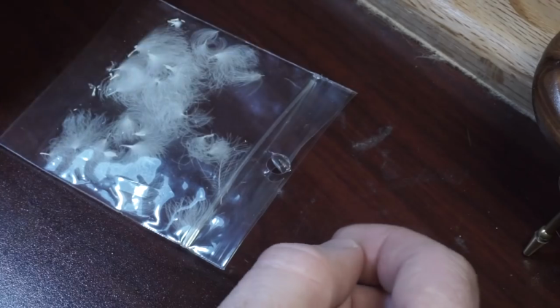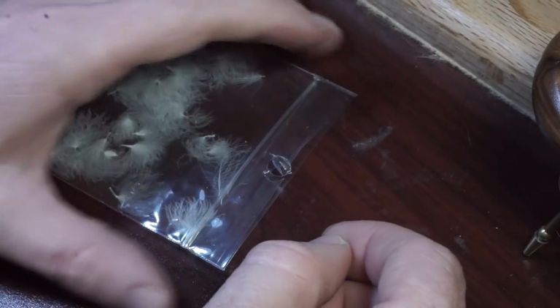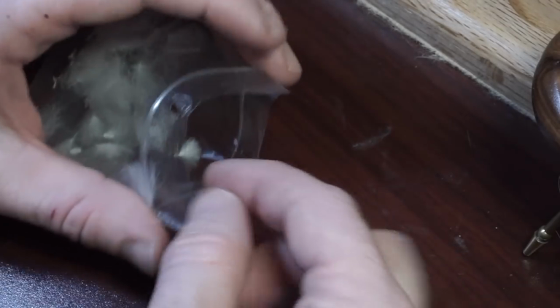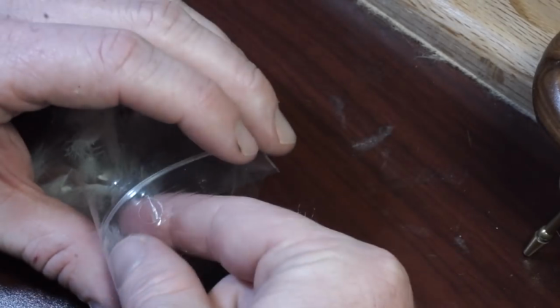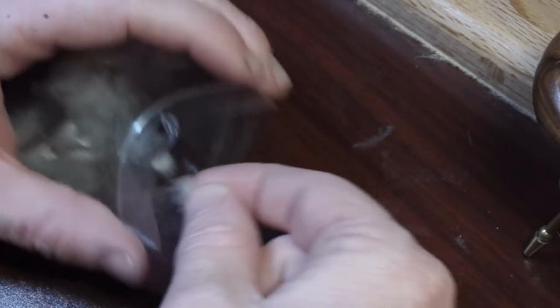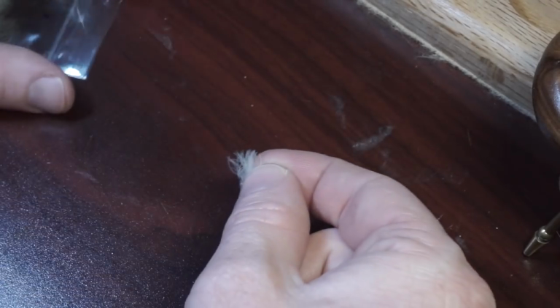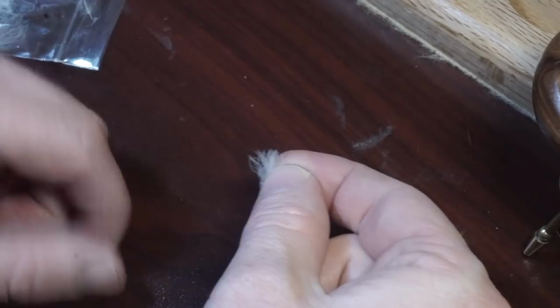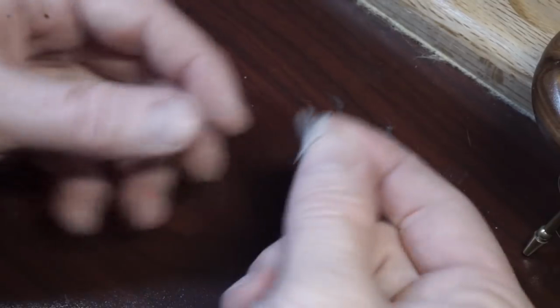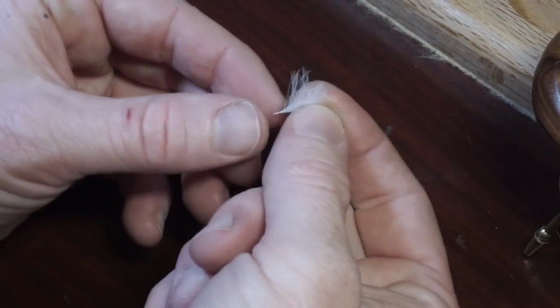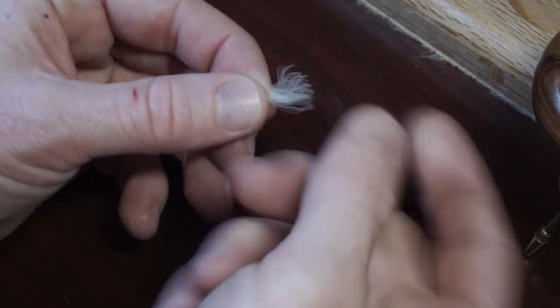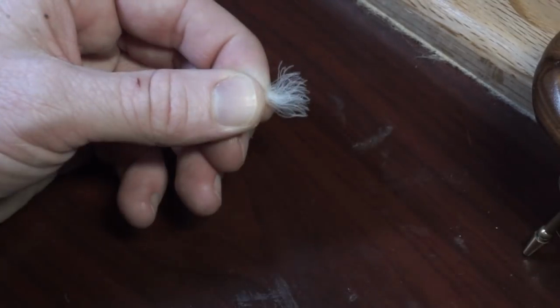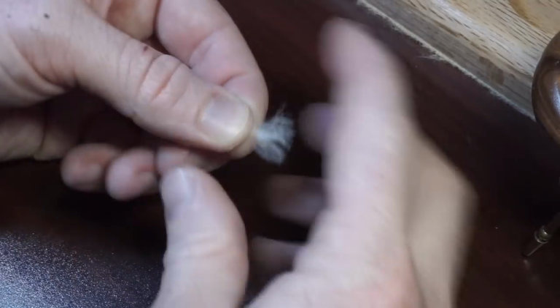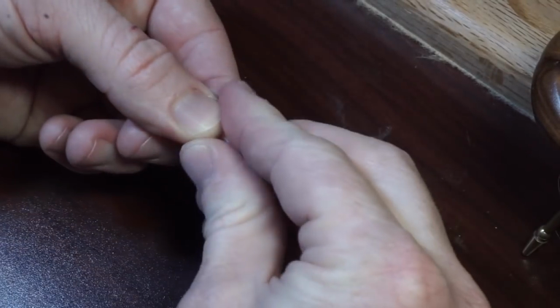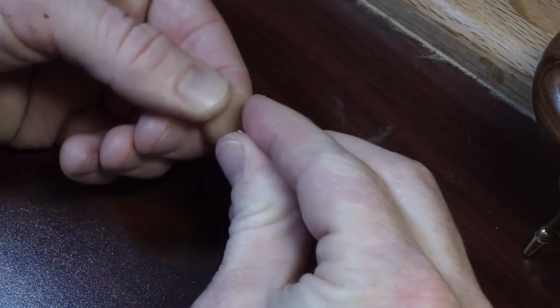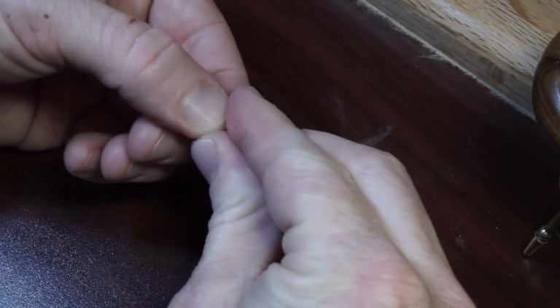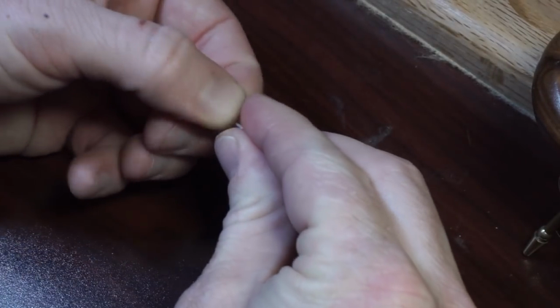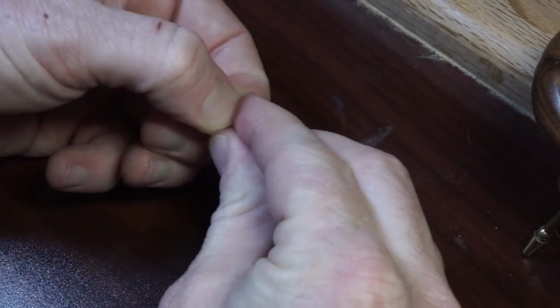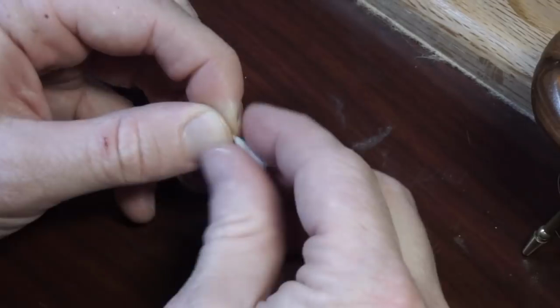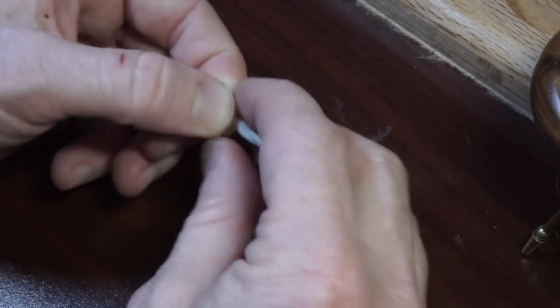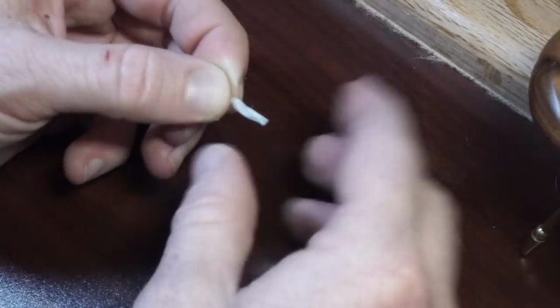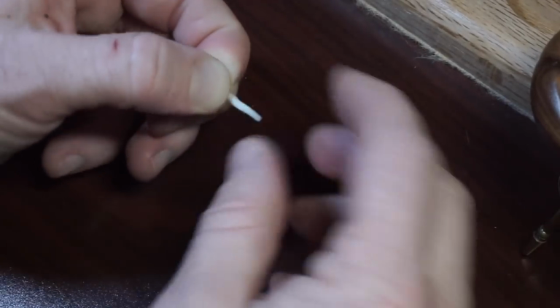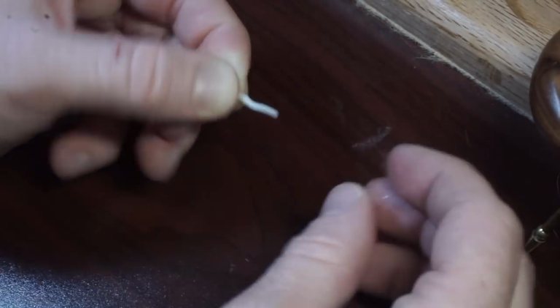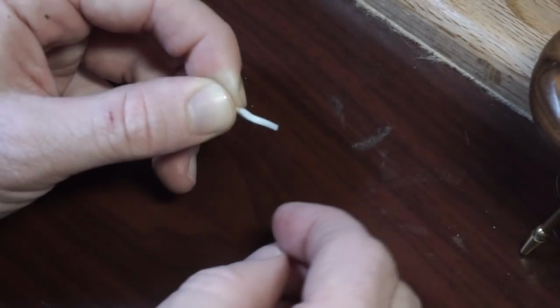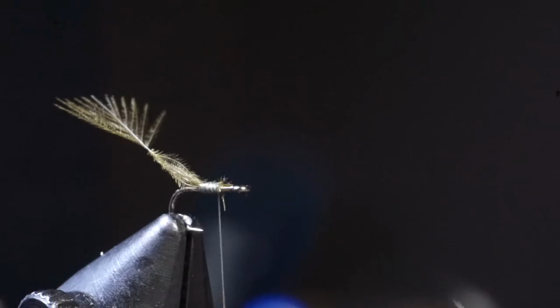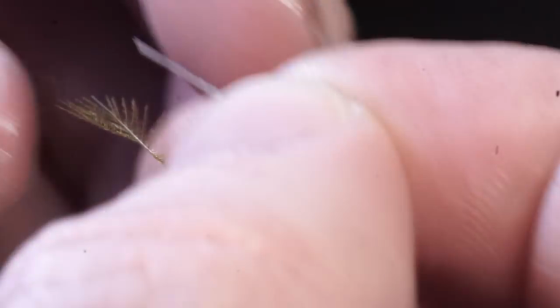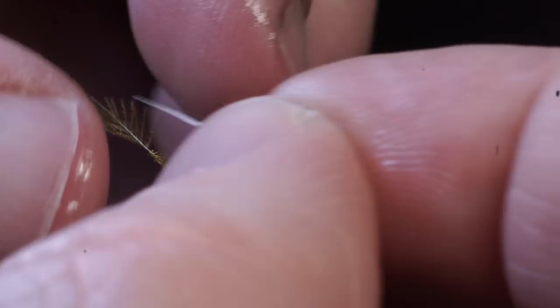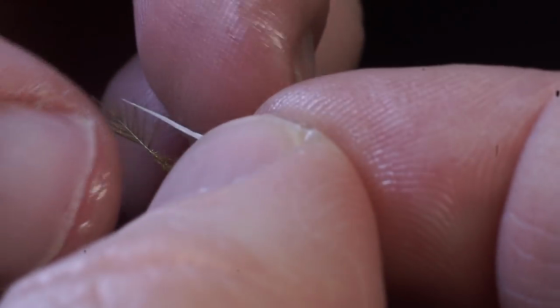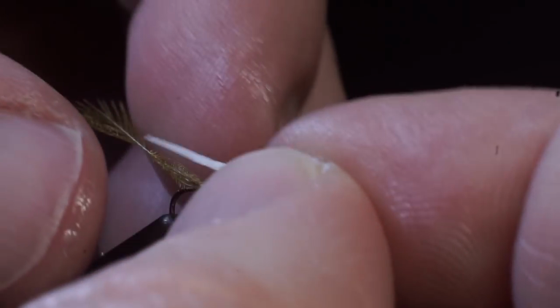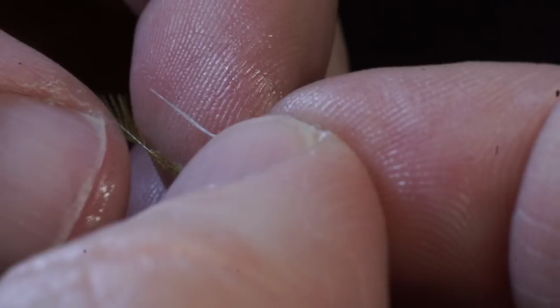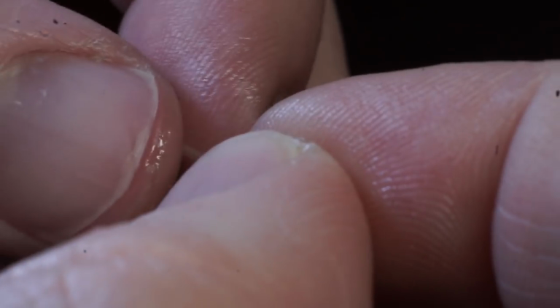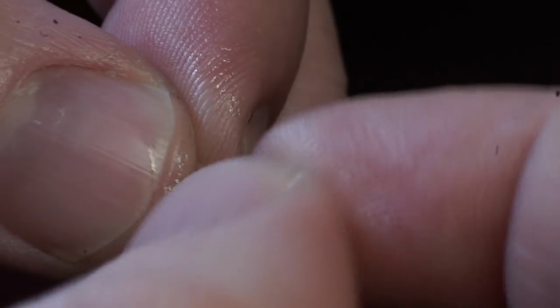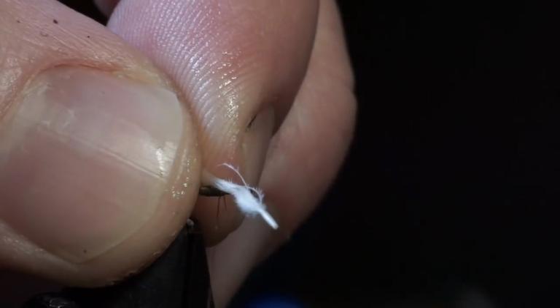Now select a CDC puff in white, chartreuse, or some color you can see — we're basically just creating a hot spot on the fly with it. I find it helps to wet the puff before tie in. Now place the puff on top of your hook and tie it in with a couple tight wraps.